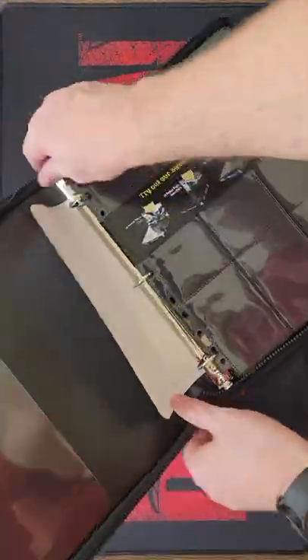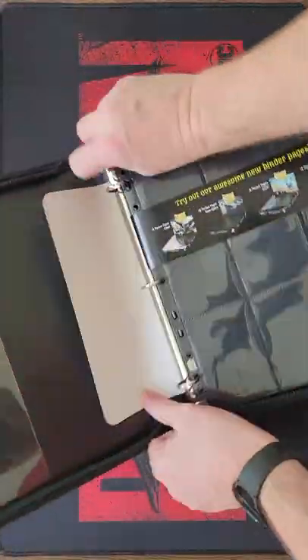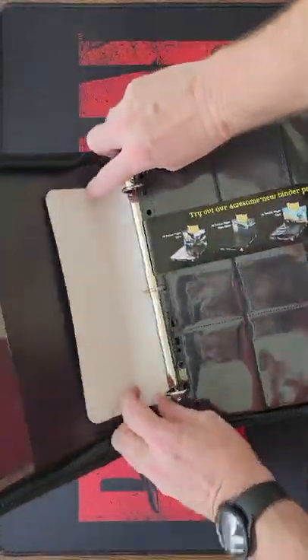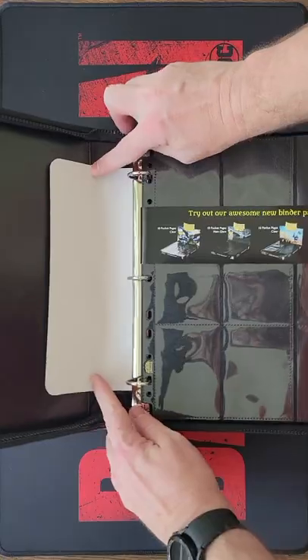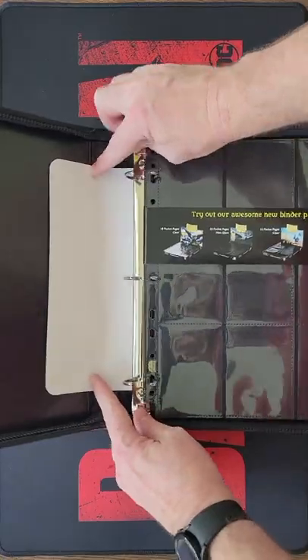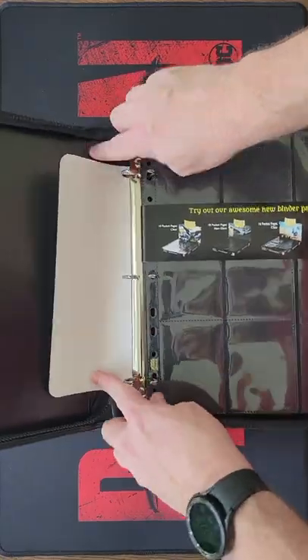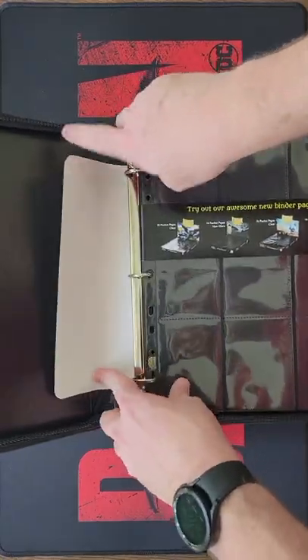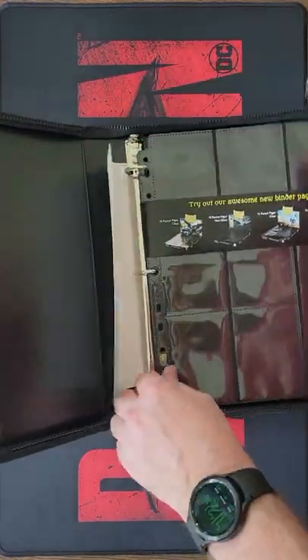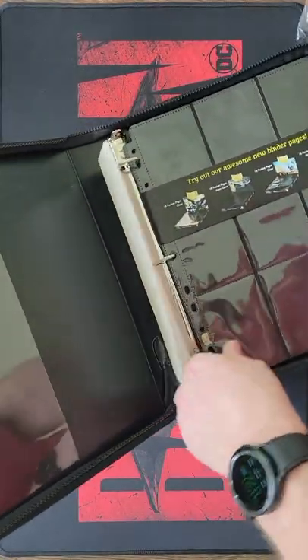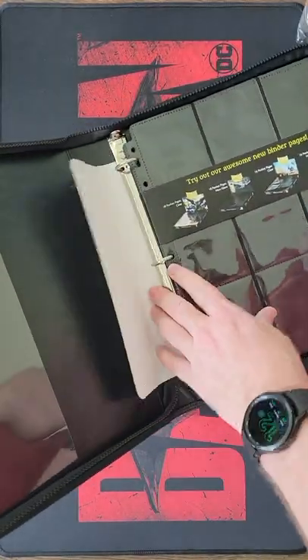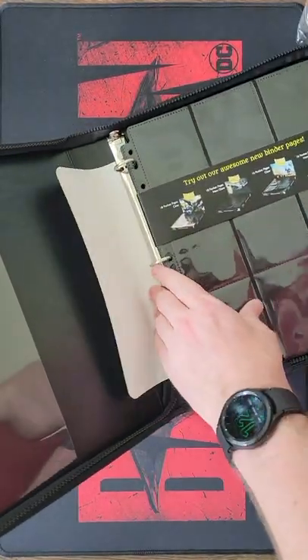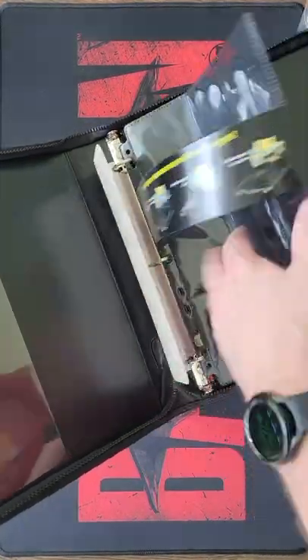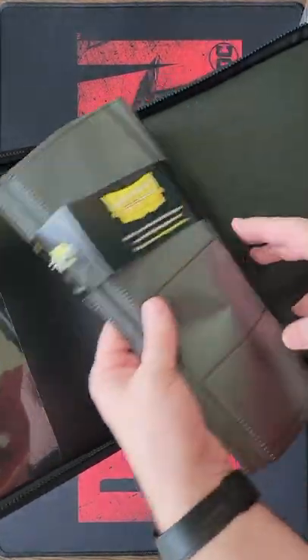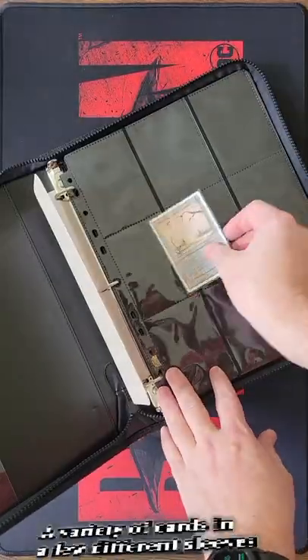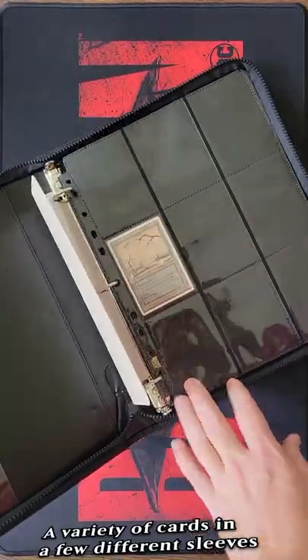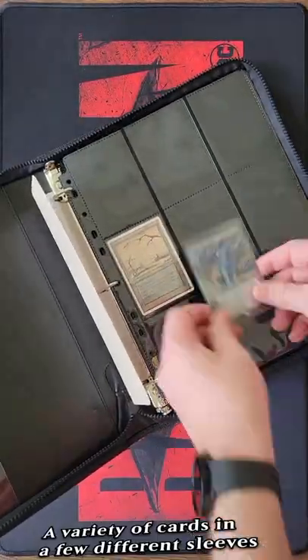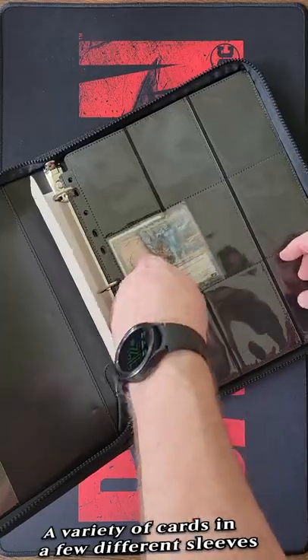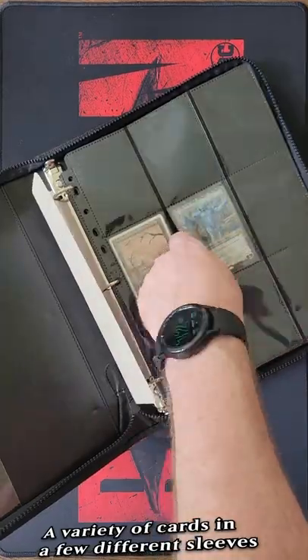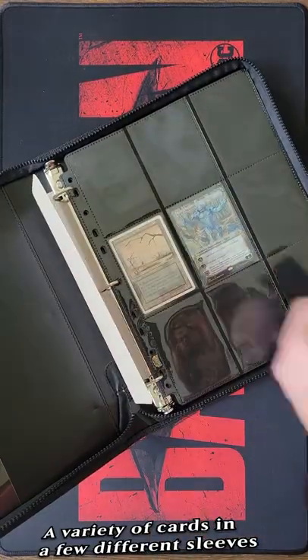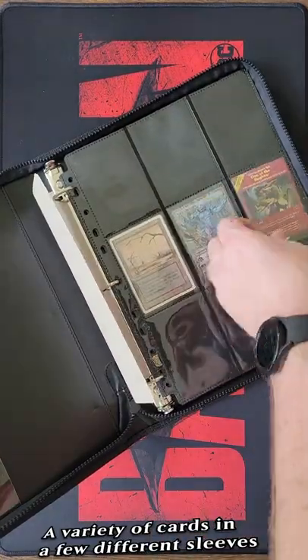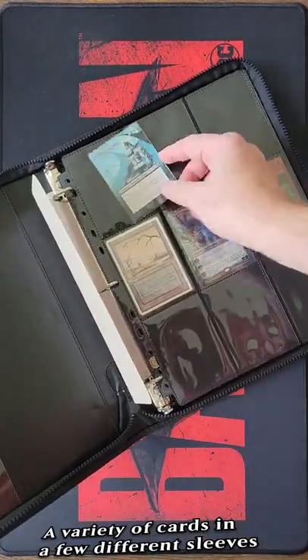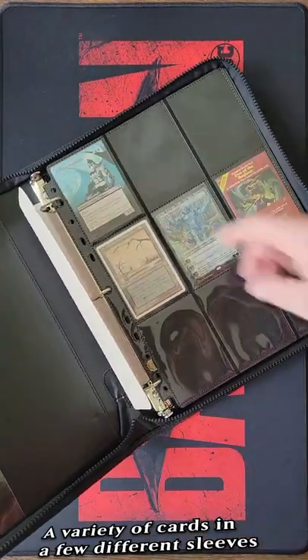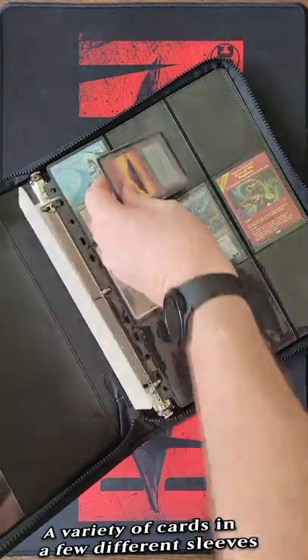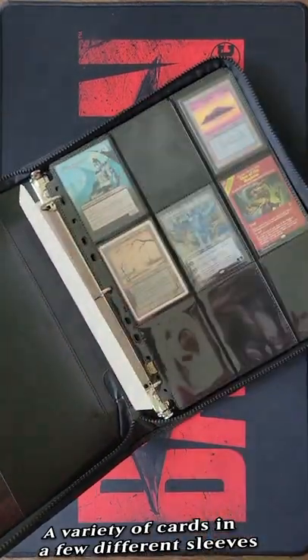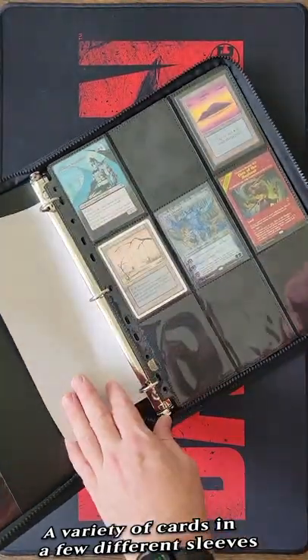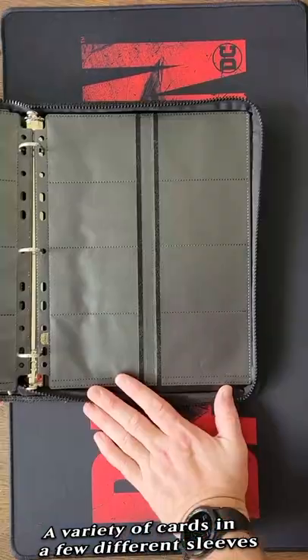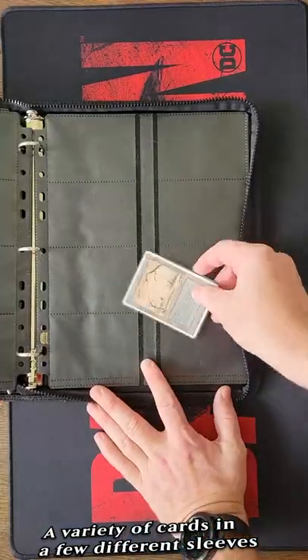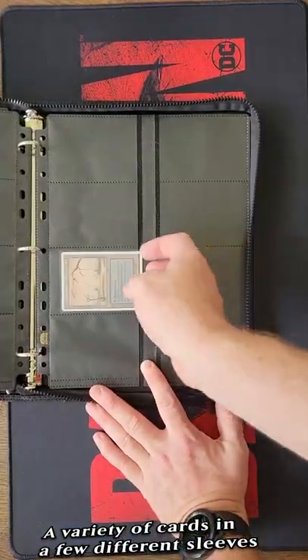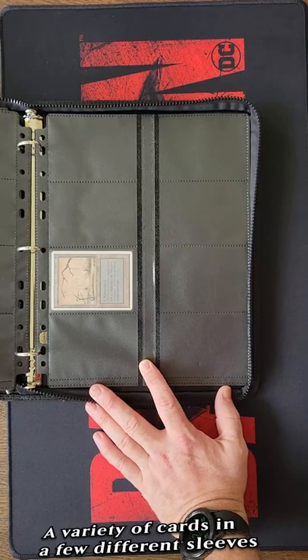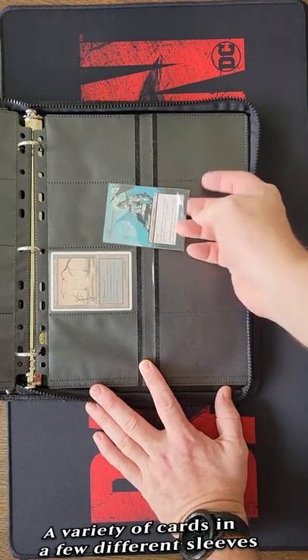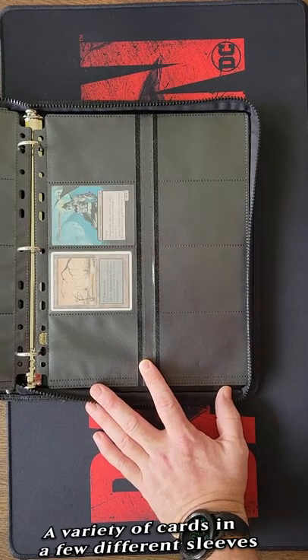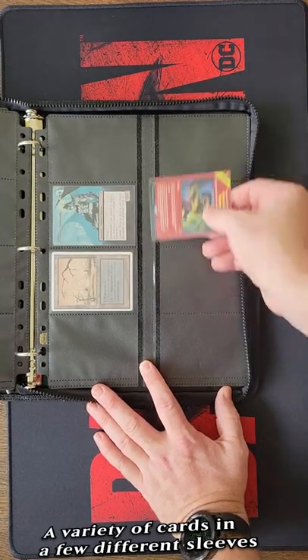One thing to note is that it comes with a sample set of pages — four different types — but it doesn't come filled with pages. So take that into consideration when you're buying this; you can't just immediately start filling it full of cards.